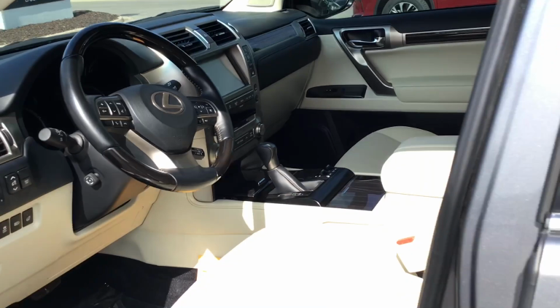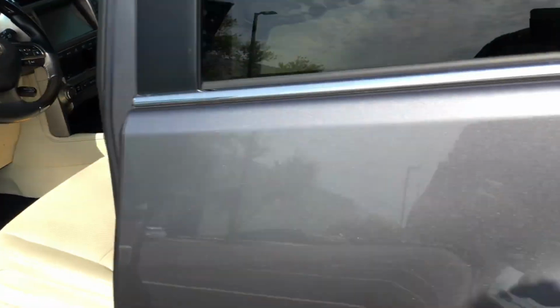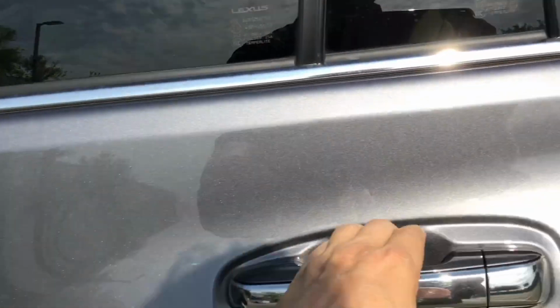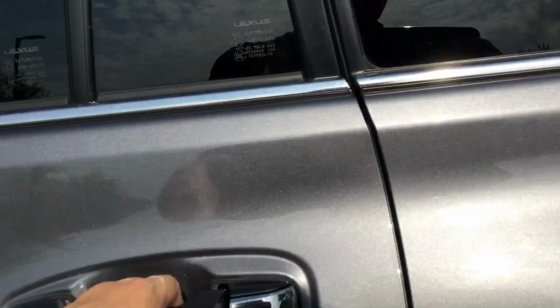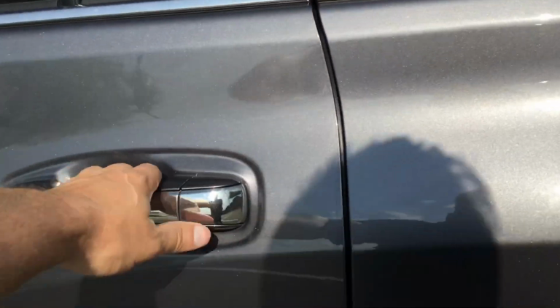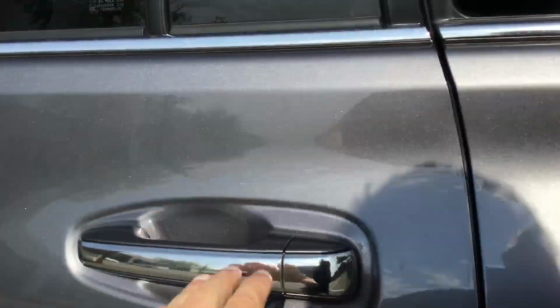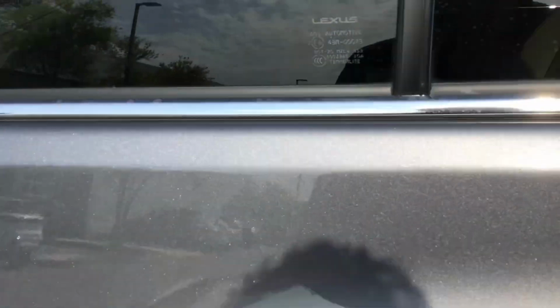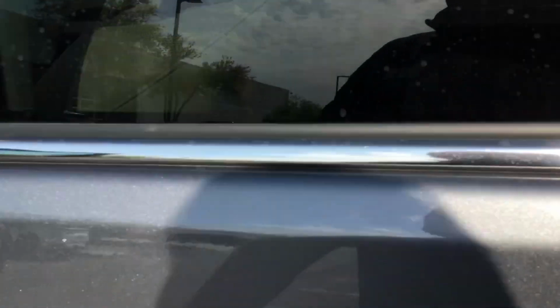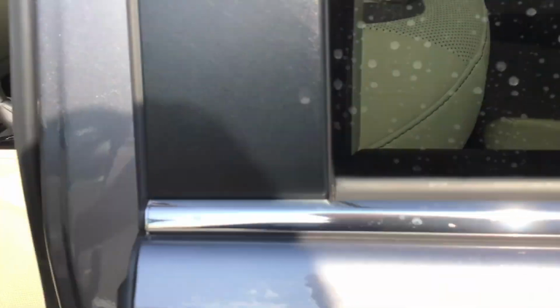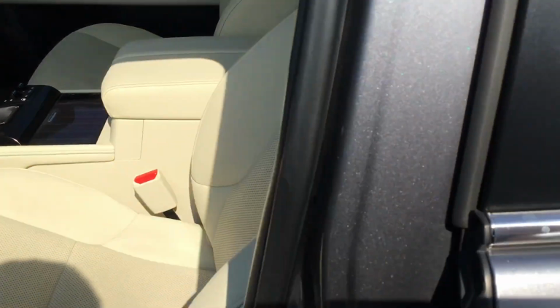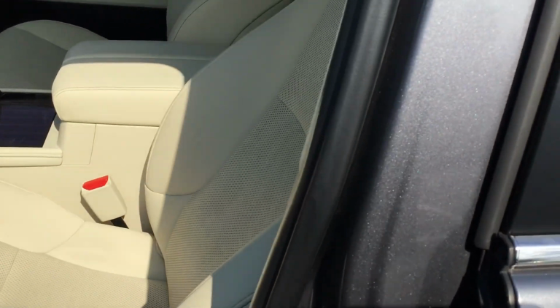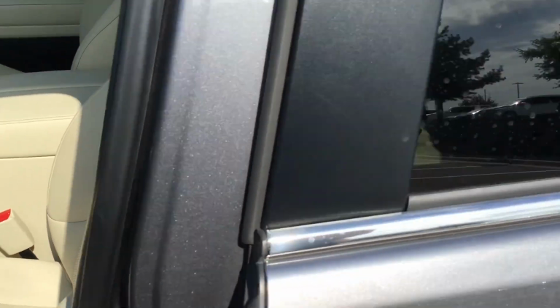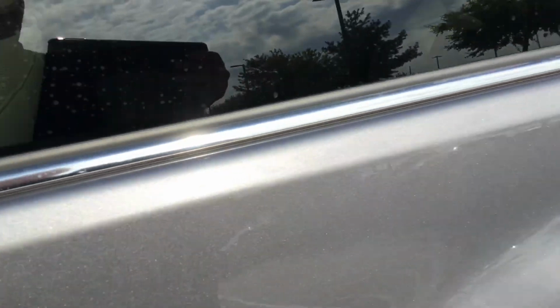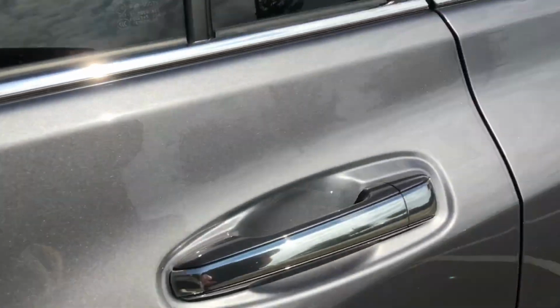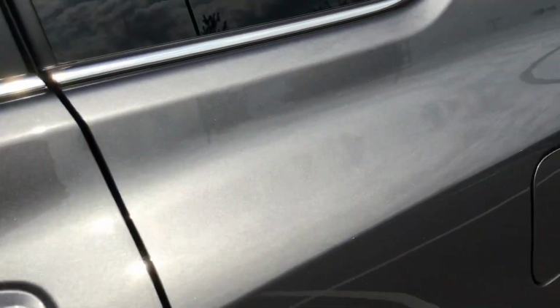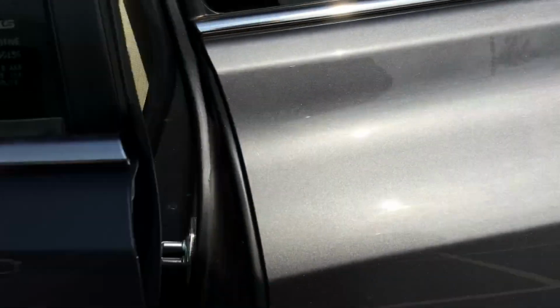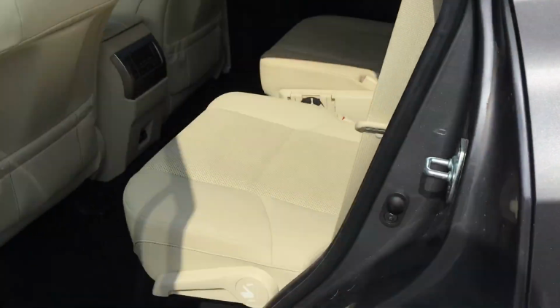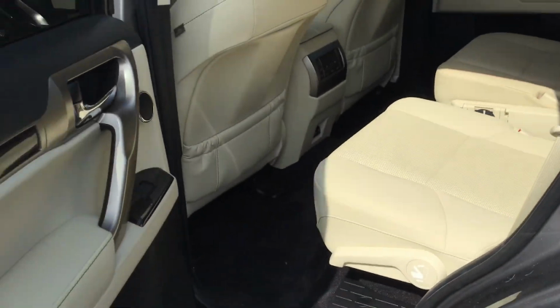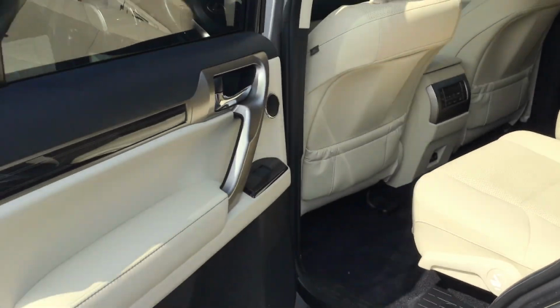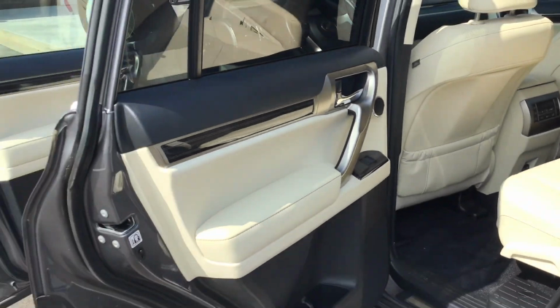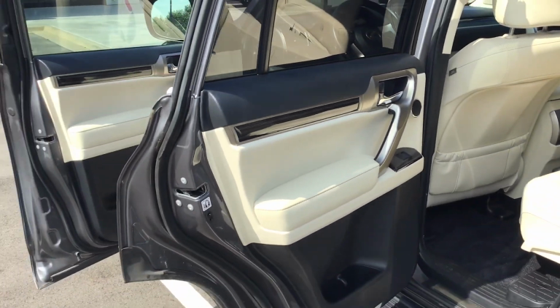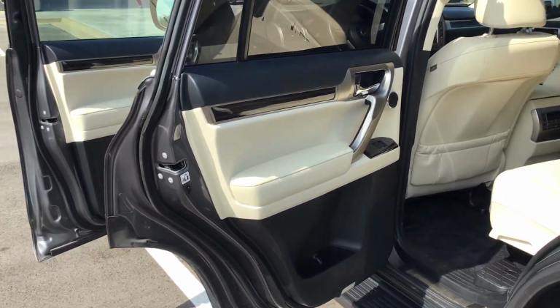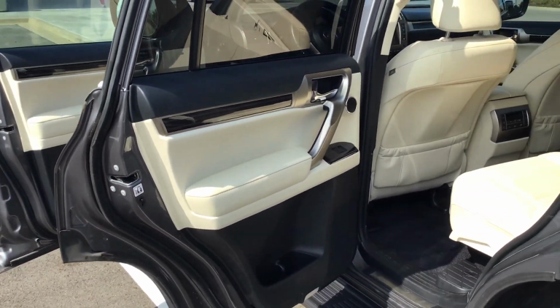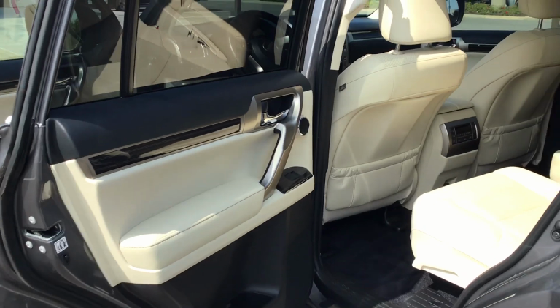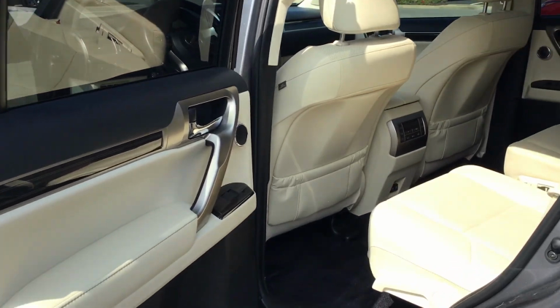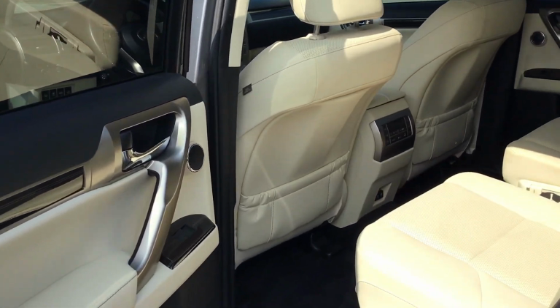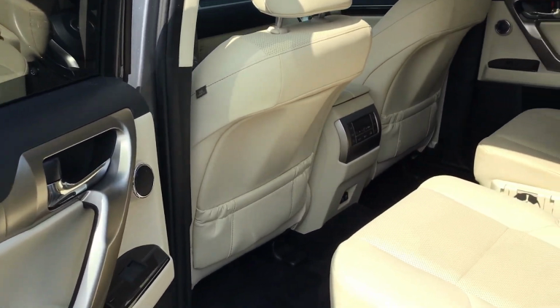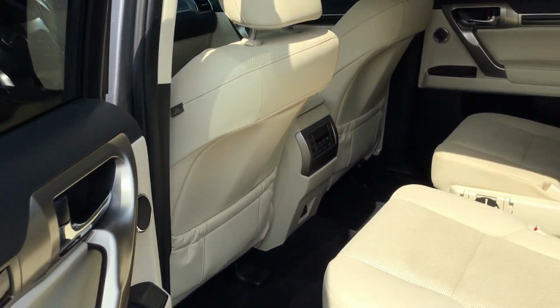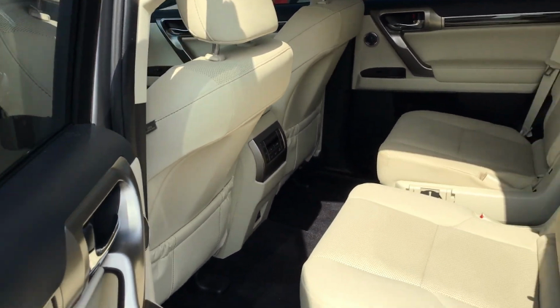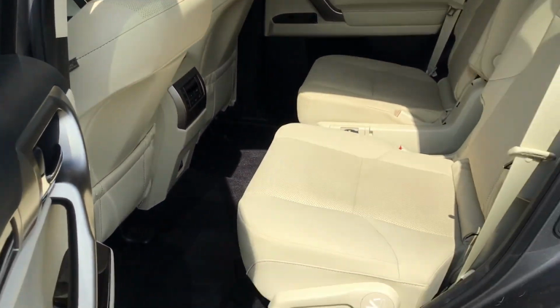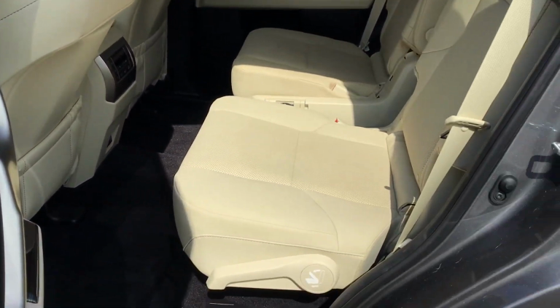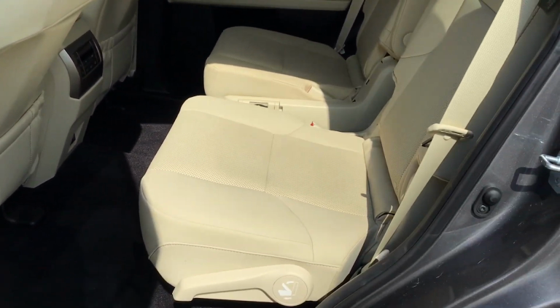Coming in the second row — Captain's Chair, second row. Again, beautiful condition.